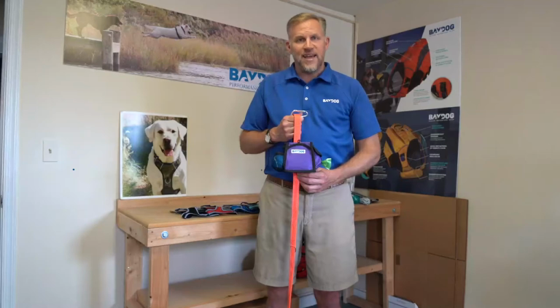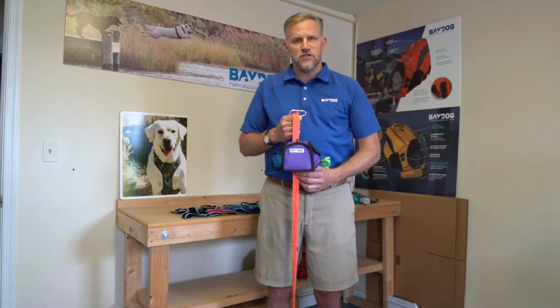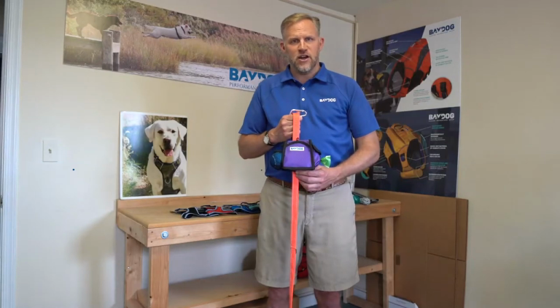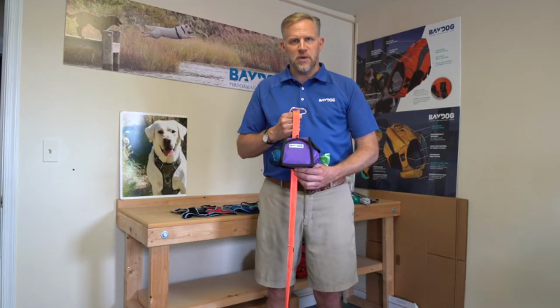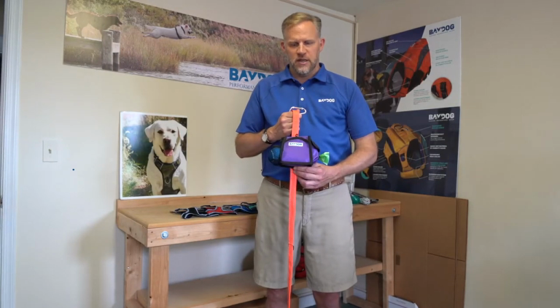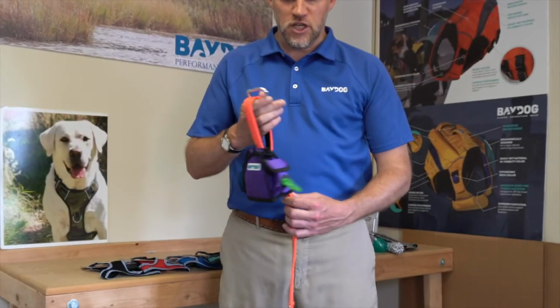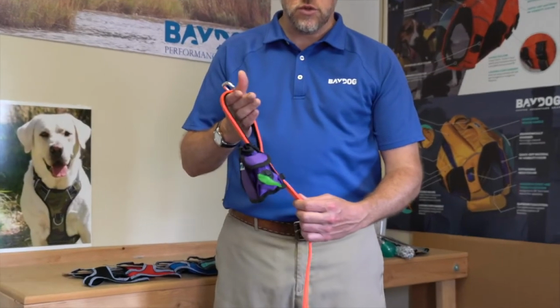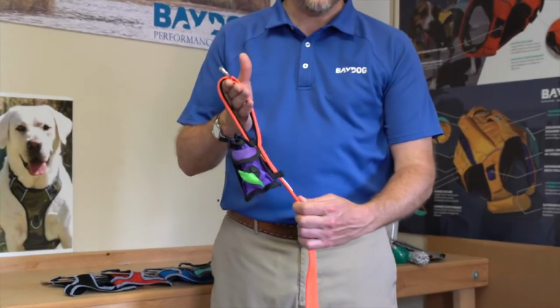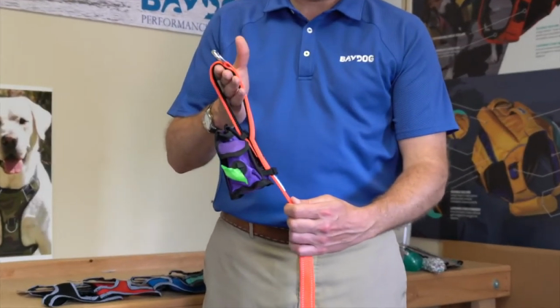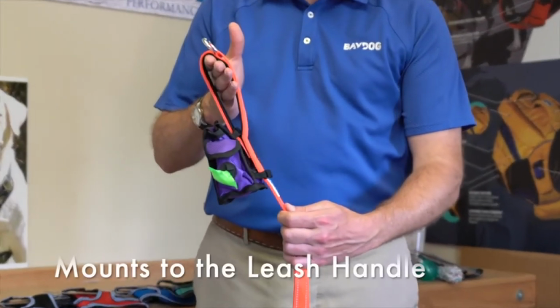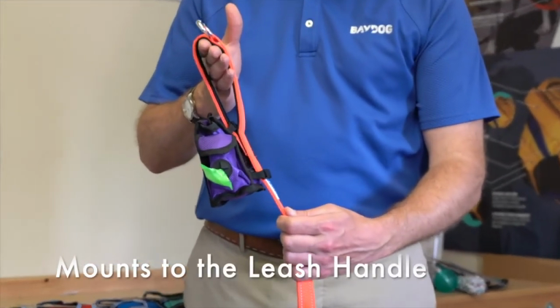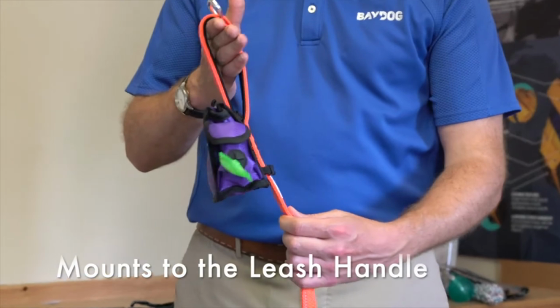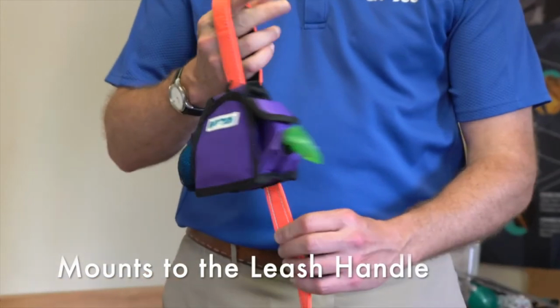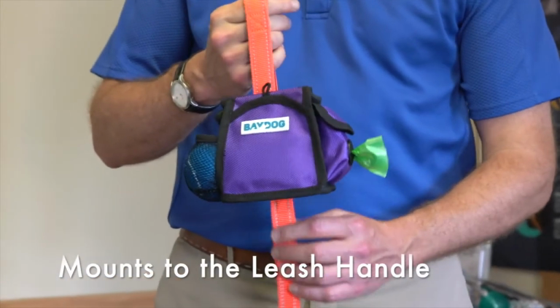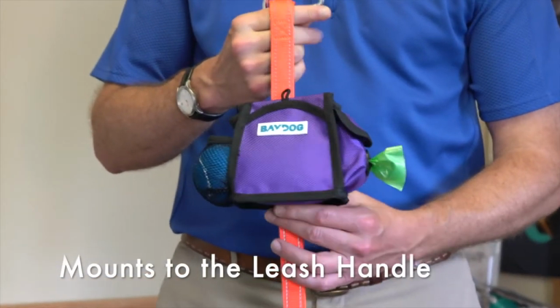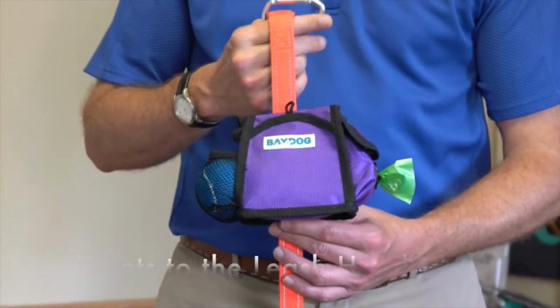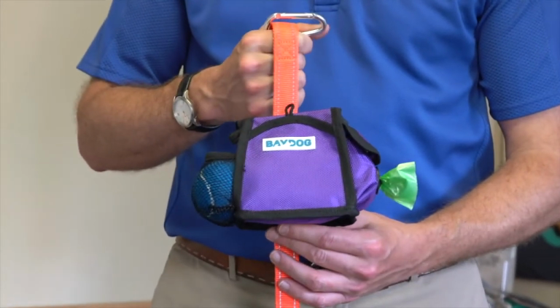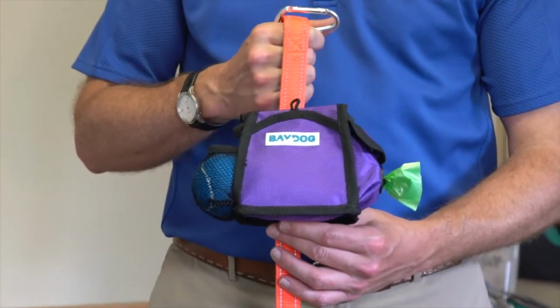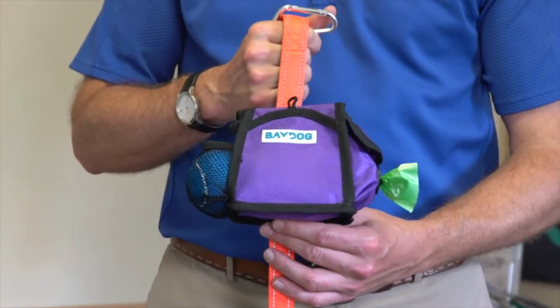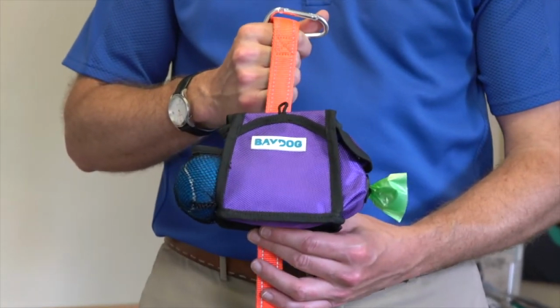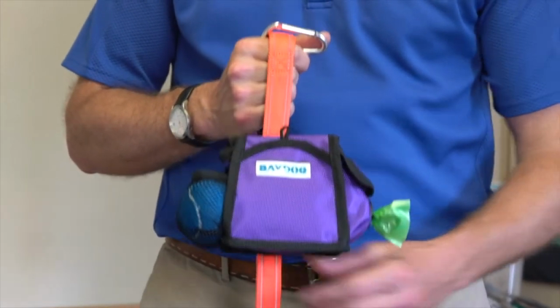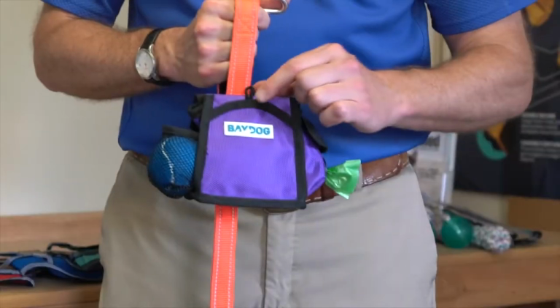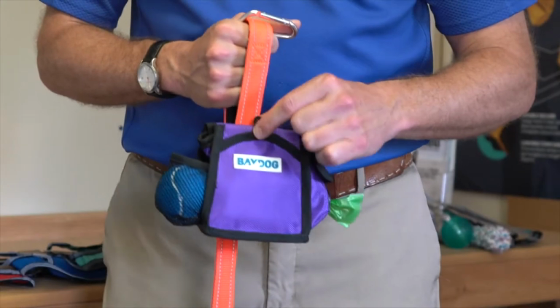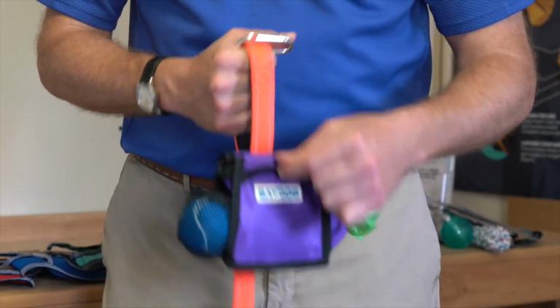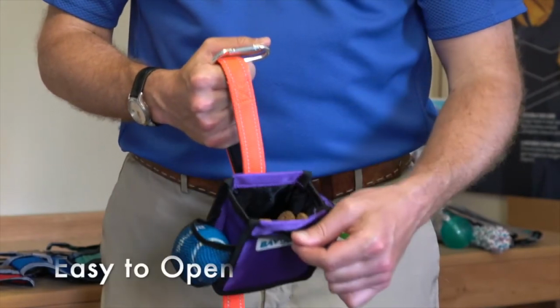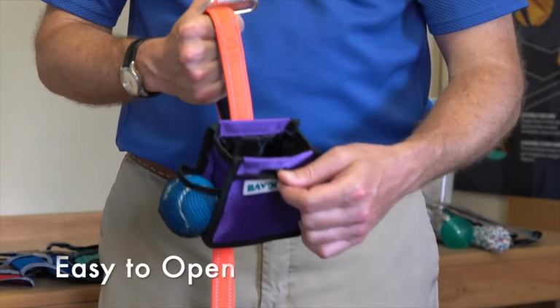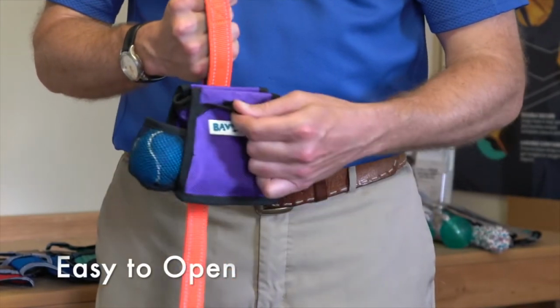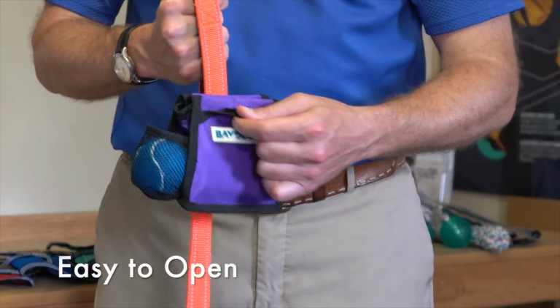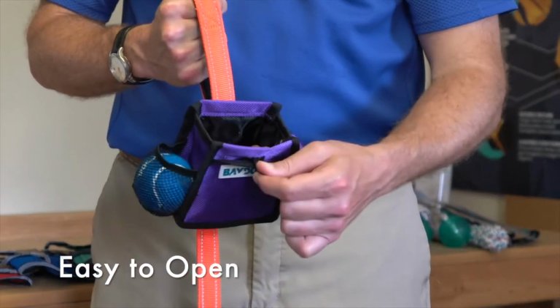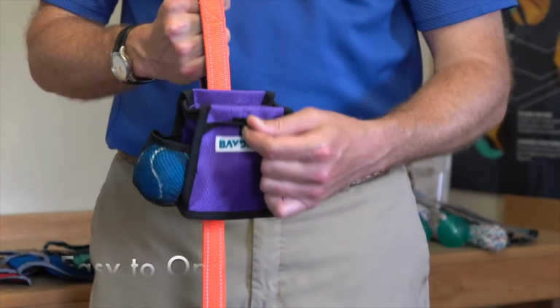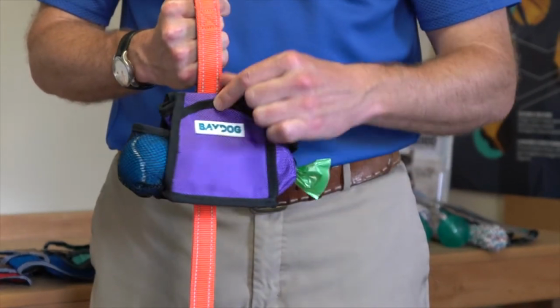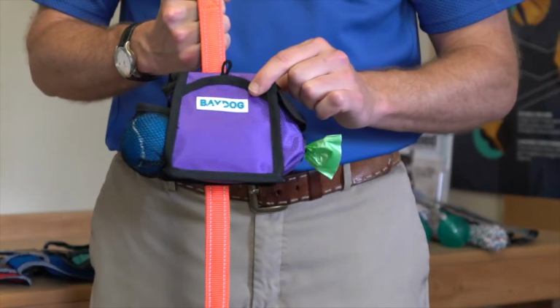Thanks for checking out our treat pouch. The first thing you notice is it's the only one that mounts directly to your leash handle, so it's got everything you need right at your fingertips when you're out walking your dog. It's got a pull tab so it's super easy to open and close, and it's magnetic so it'll stay shut.